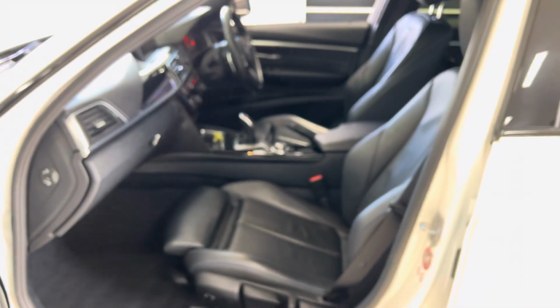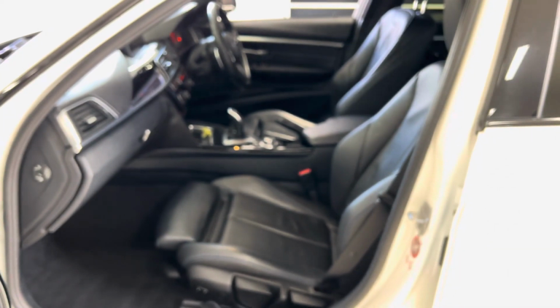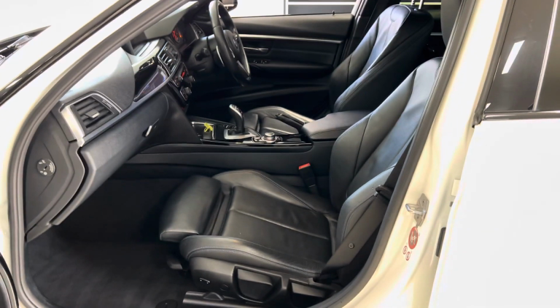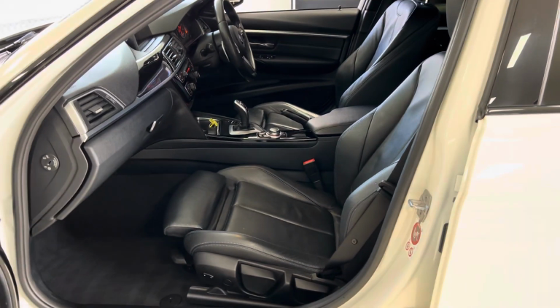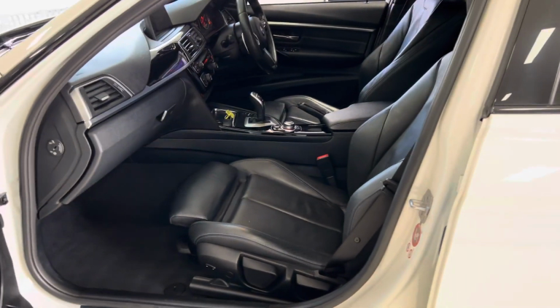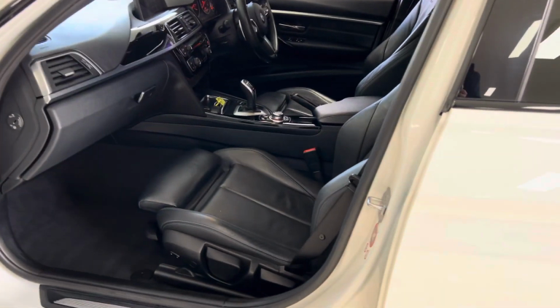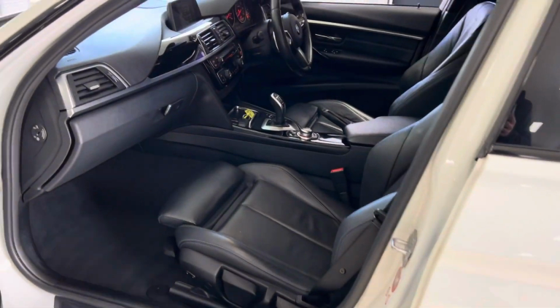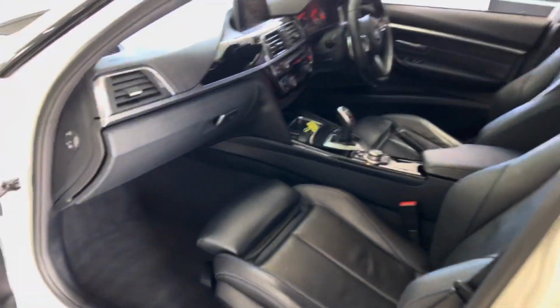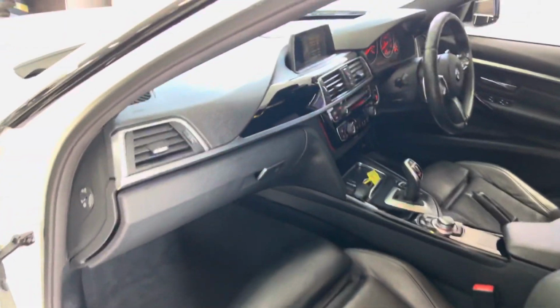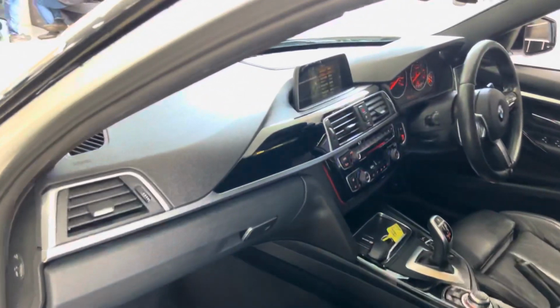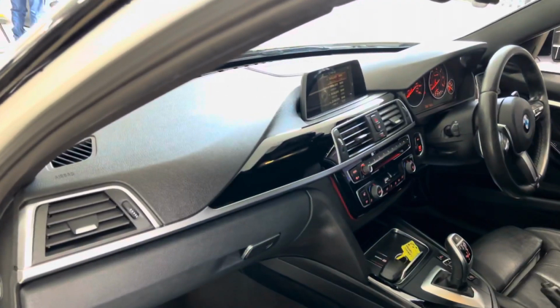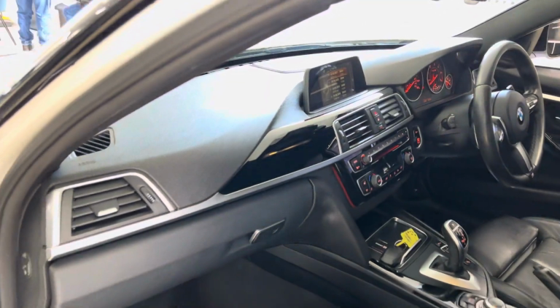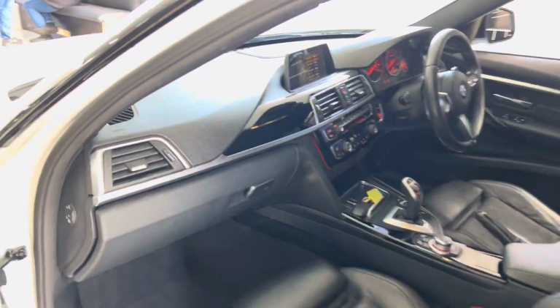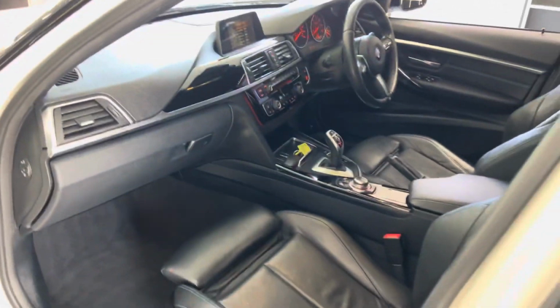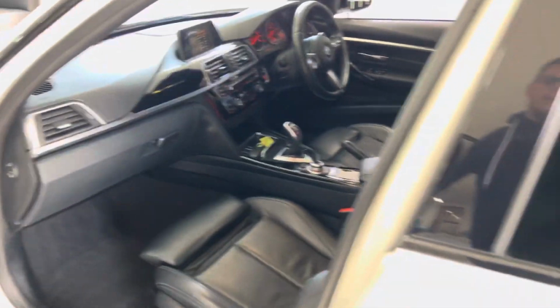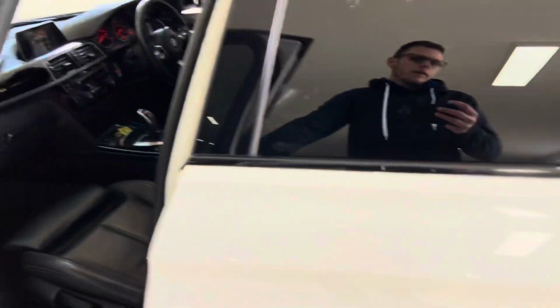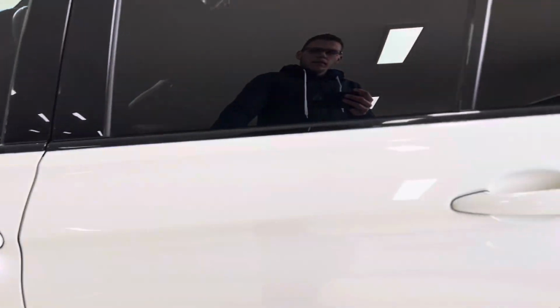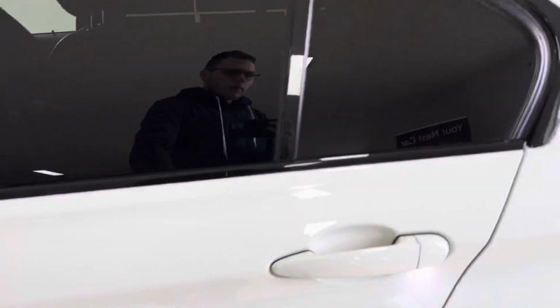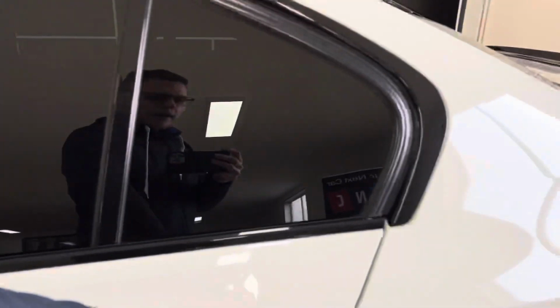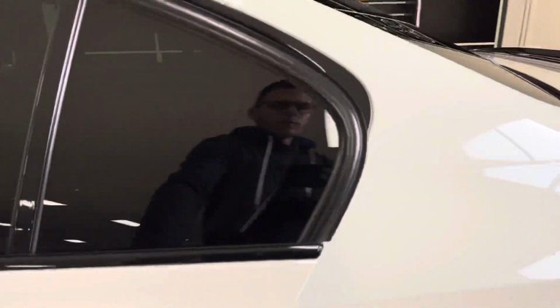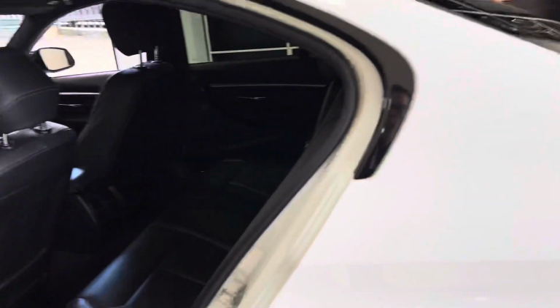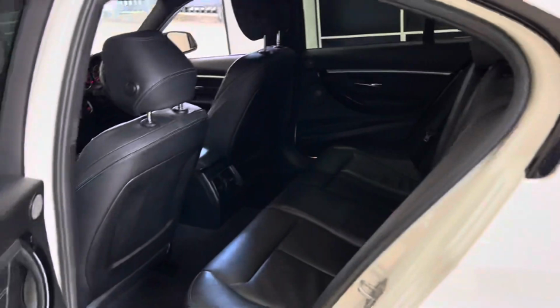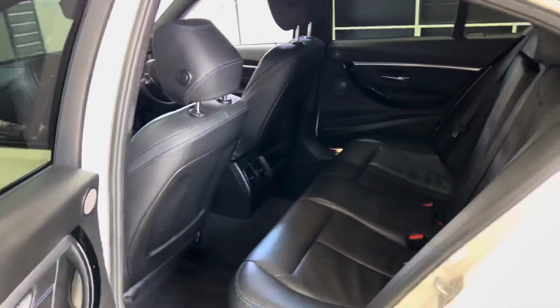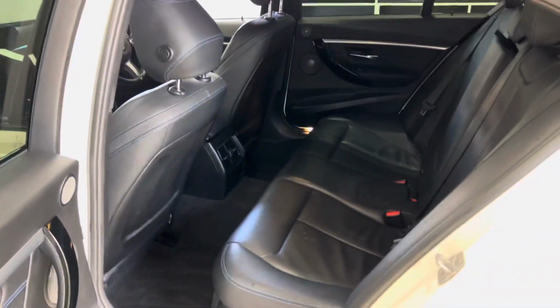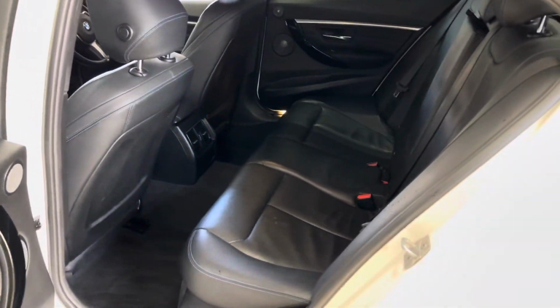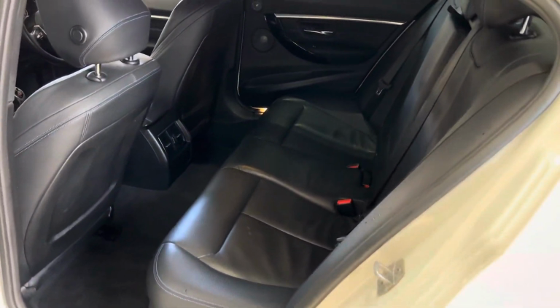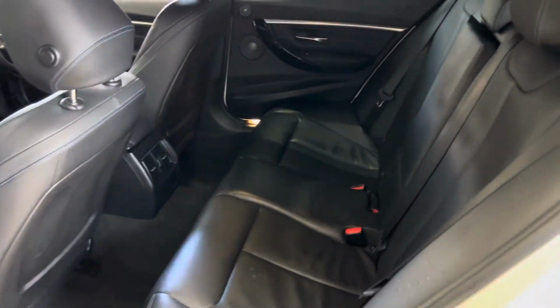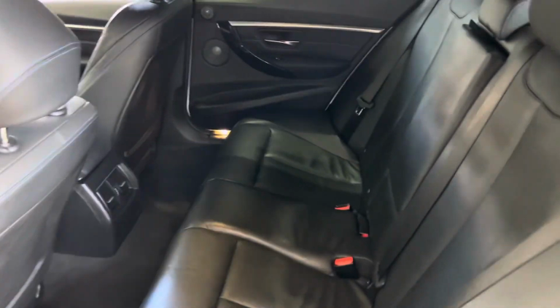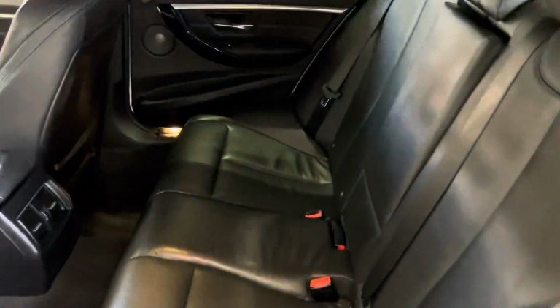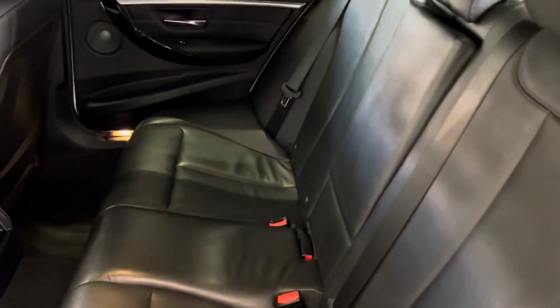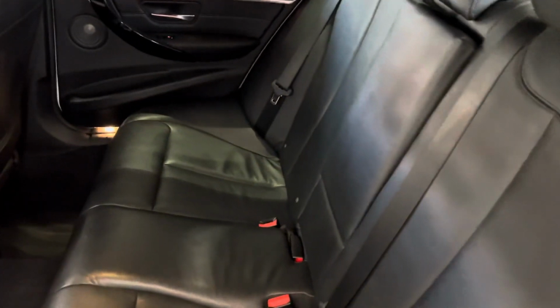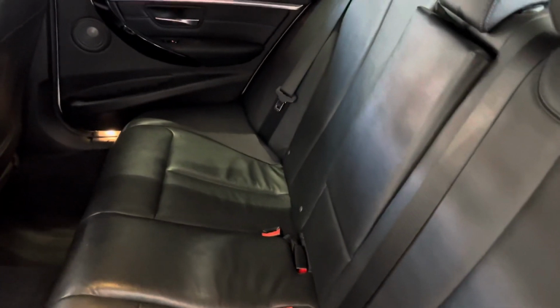Eight-speed sports automatic gearbox, which is of course connected to the superb xDrive four-wheel drive. High gloss and brushed aluminium interior trim. Opening up the rear door, inside the back of the 3 Series you'll find a spacious, comfortable 3C ISOfix rear bench.